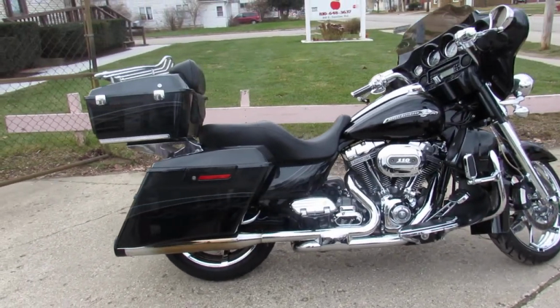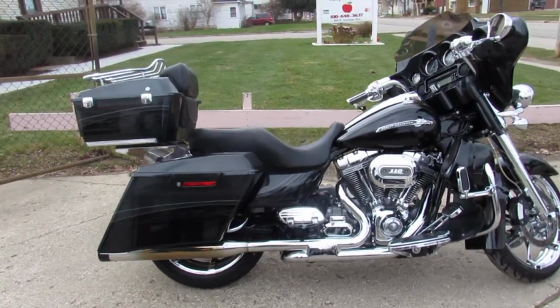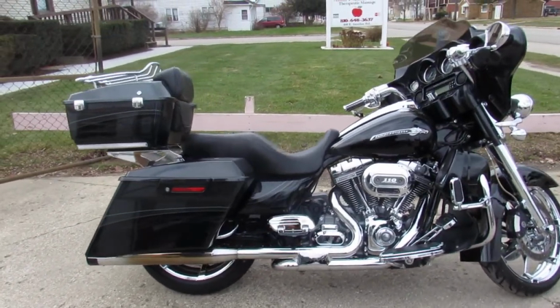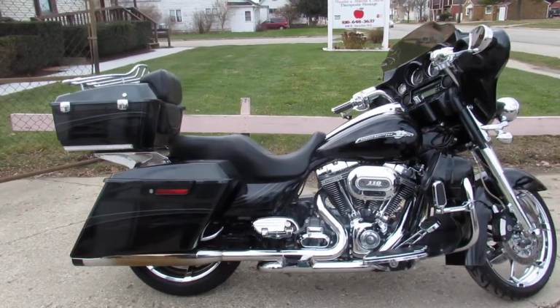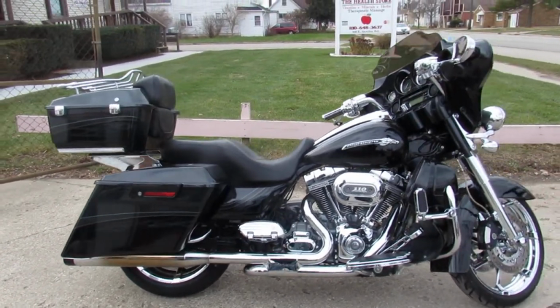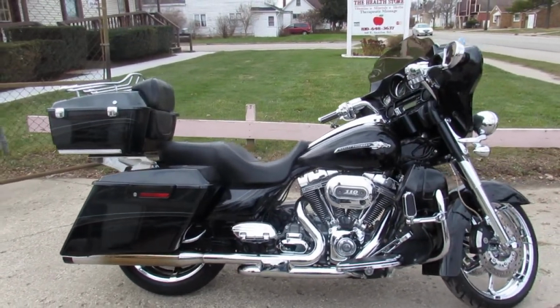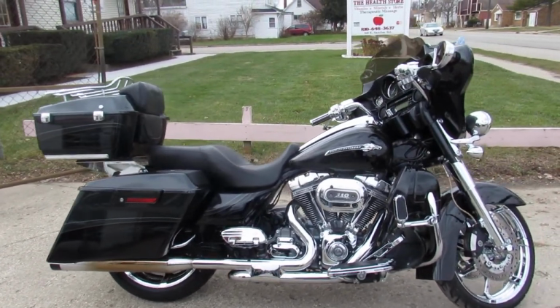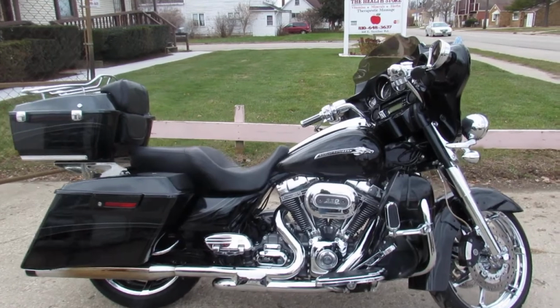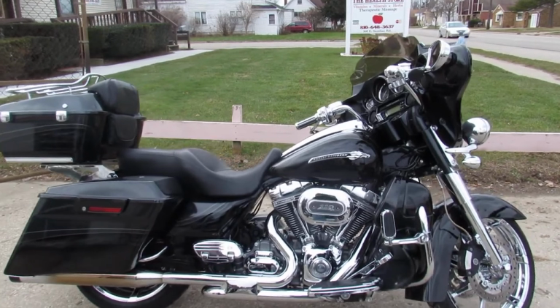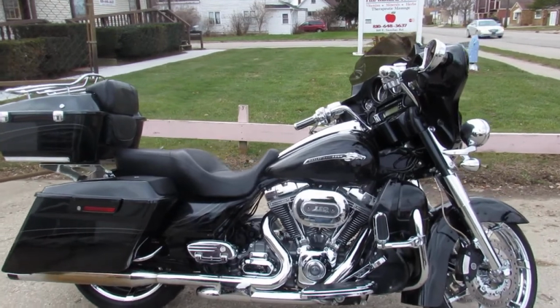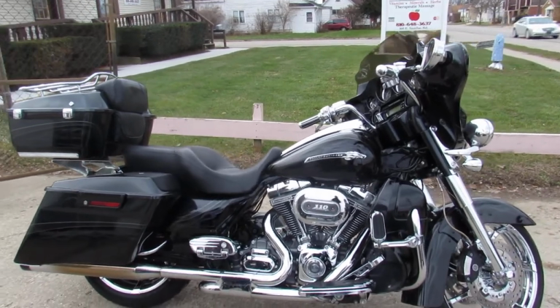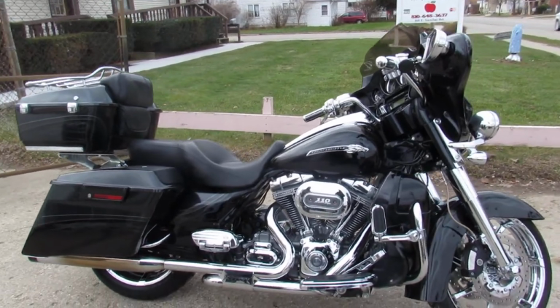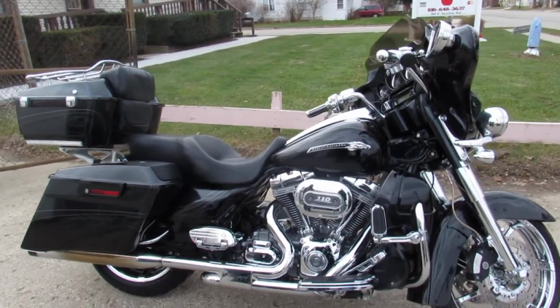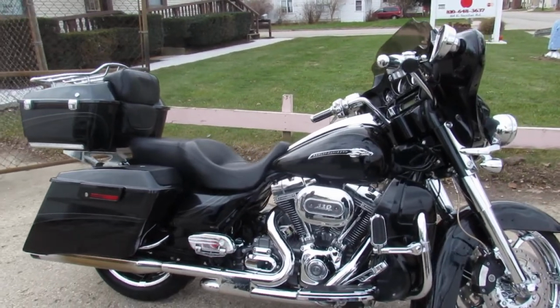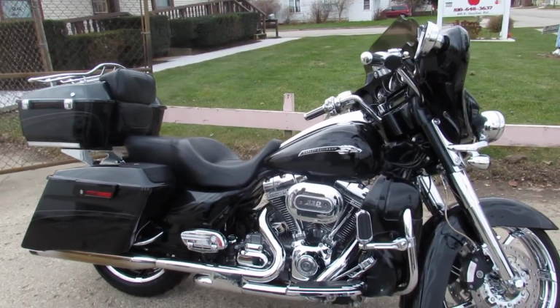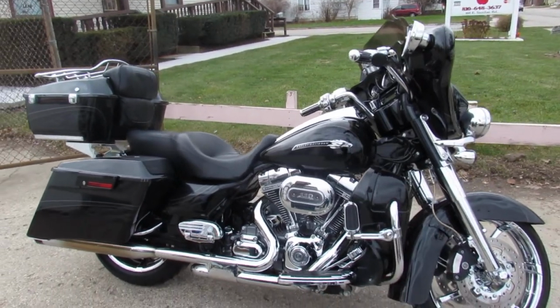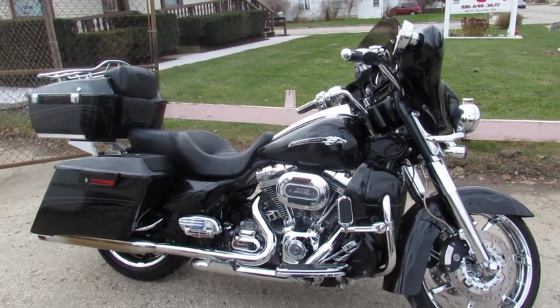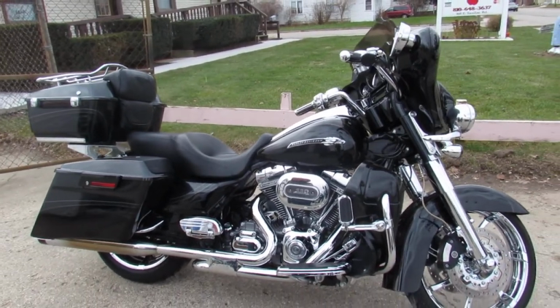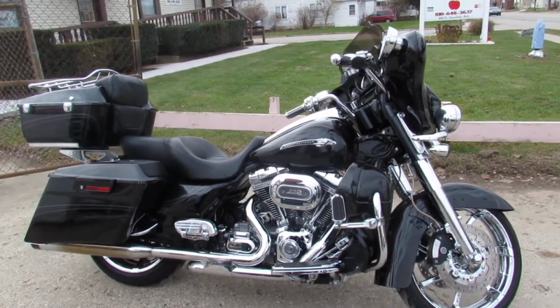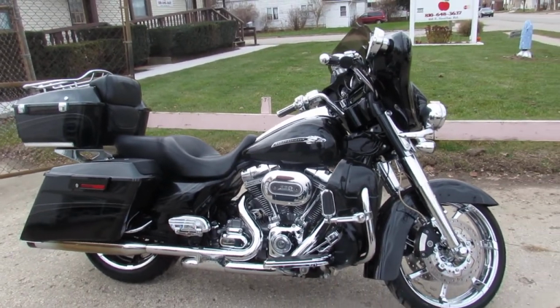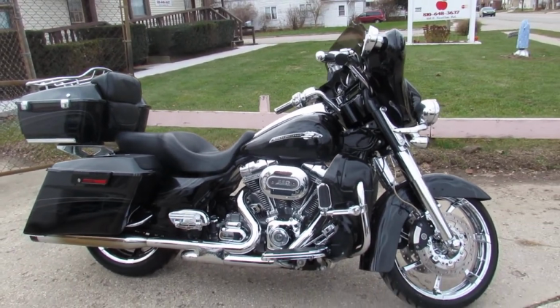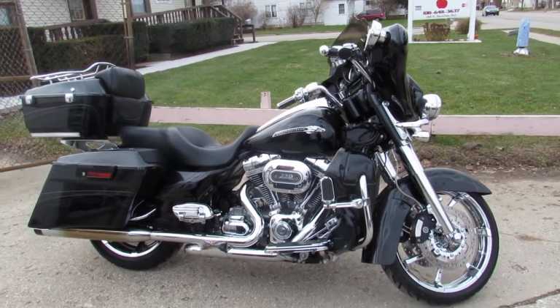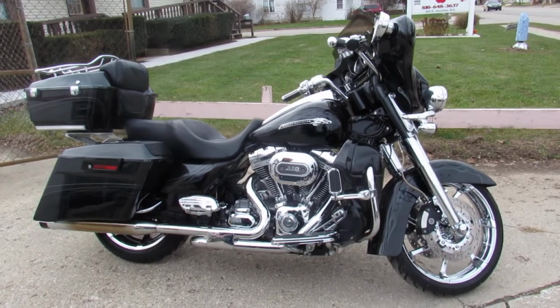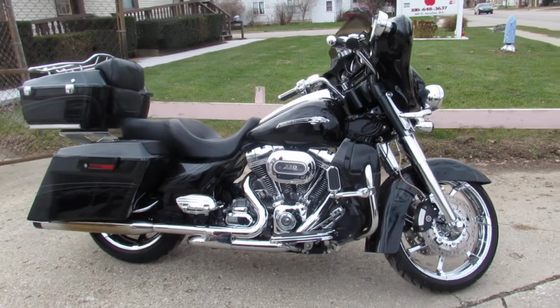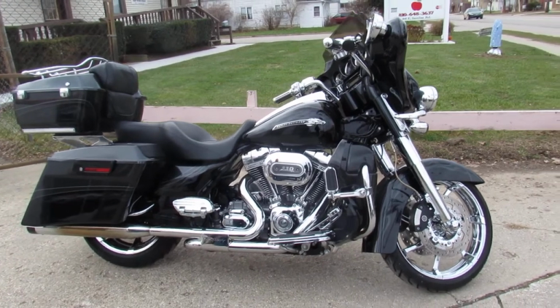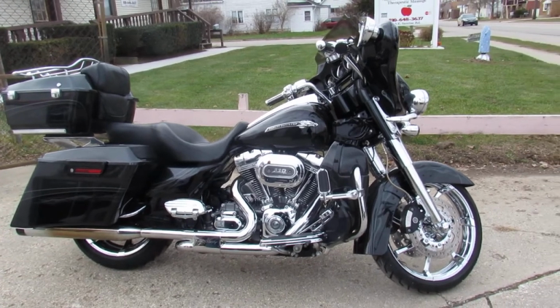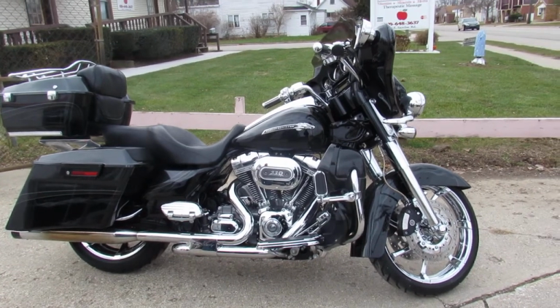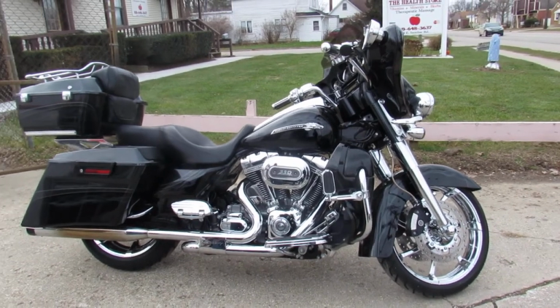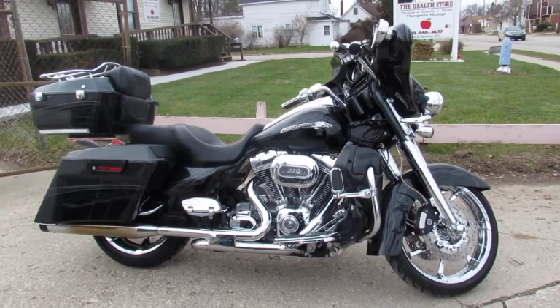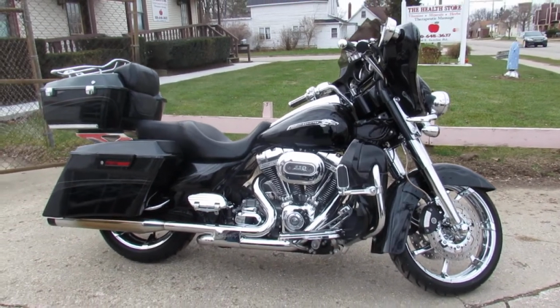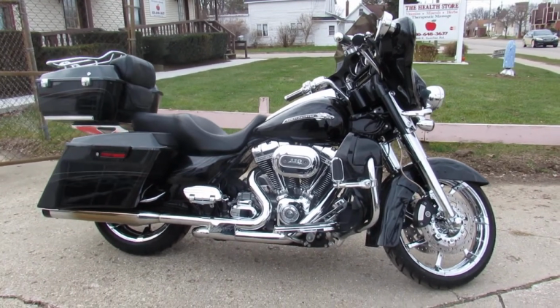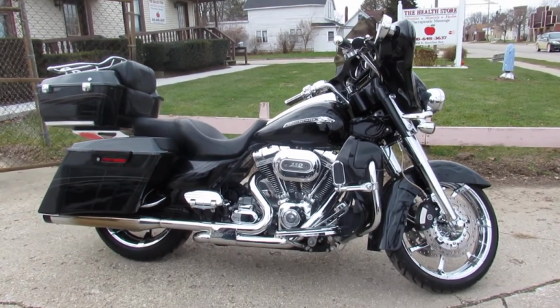Eight speakers, guys — four in the front fairing, two in the lowers, and two in the saddlebags. Quick detach docking hardware and ready for the road. Stand out from the crowd on this 2012 CVO.